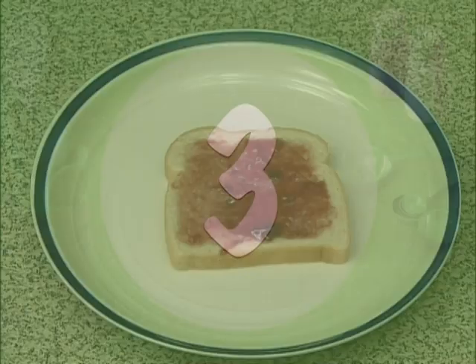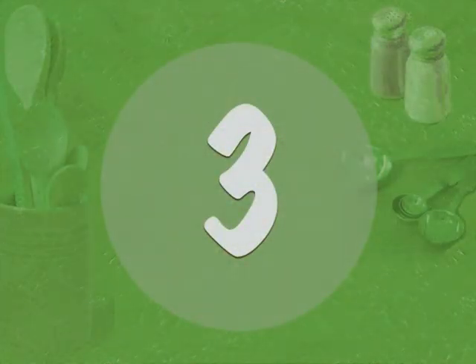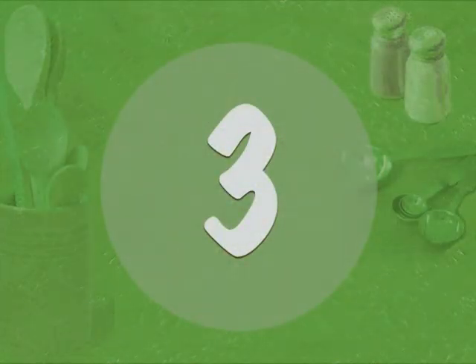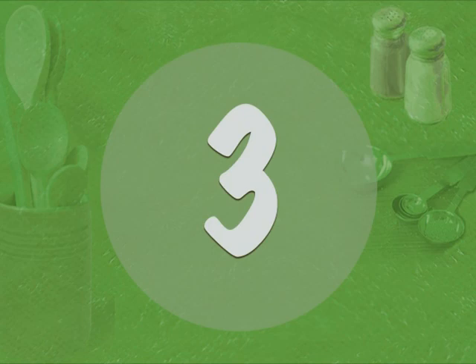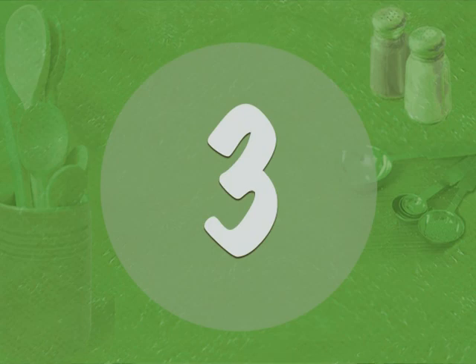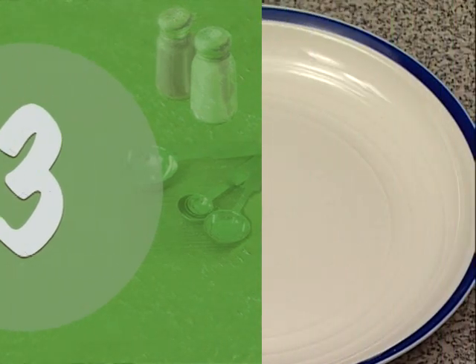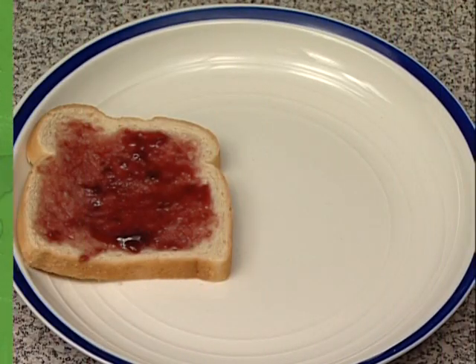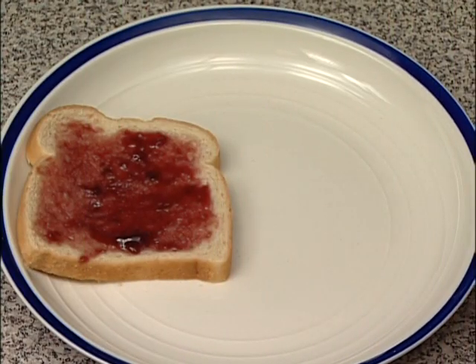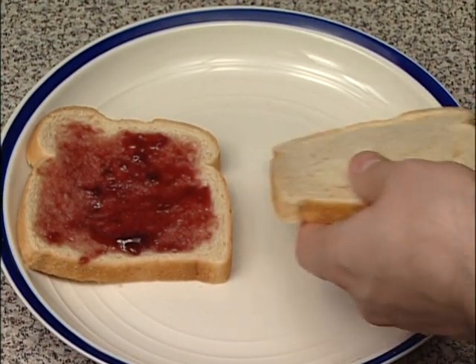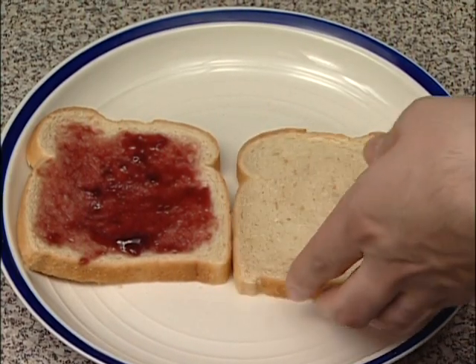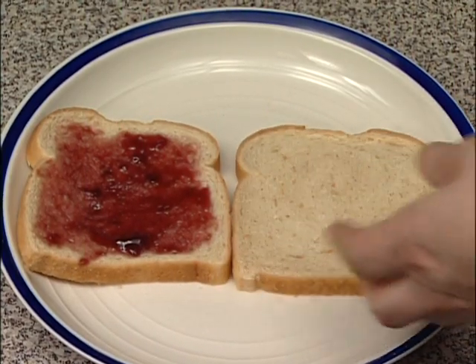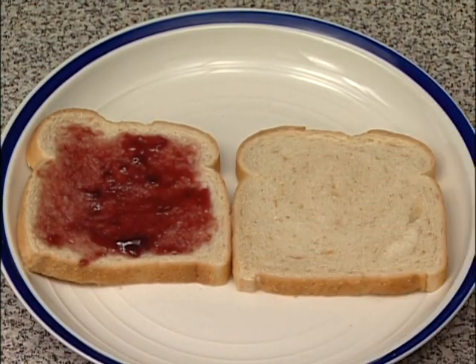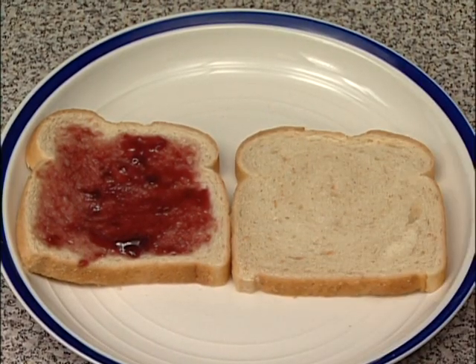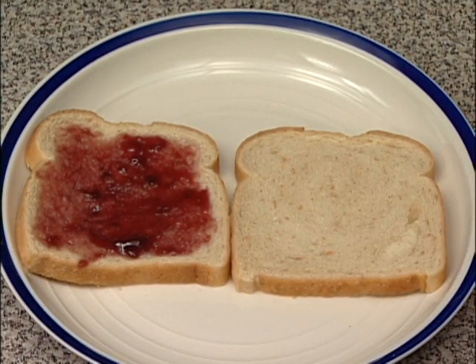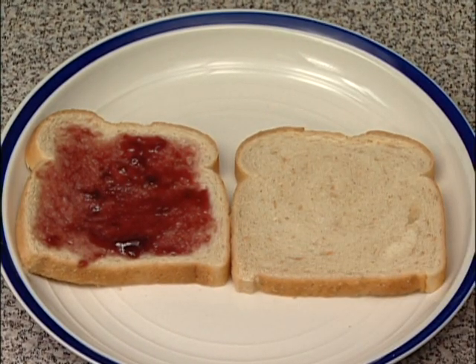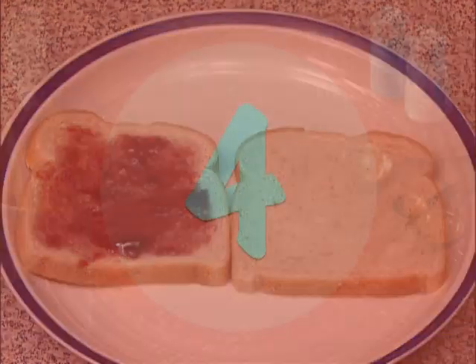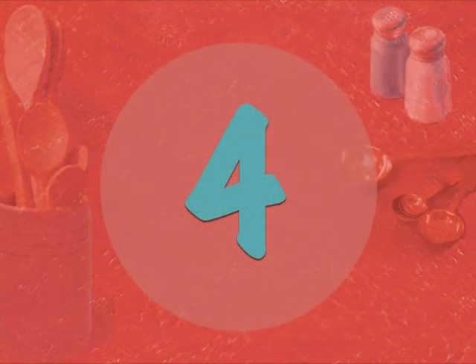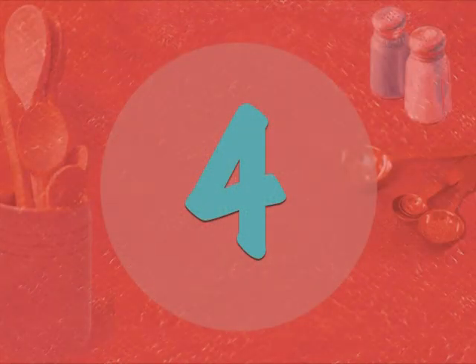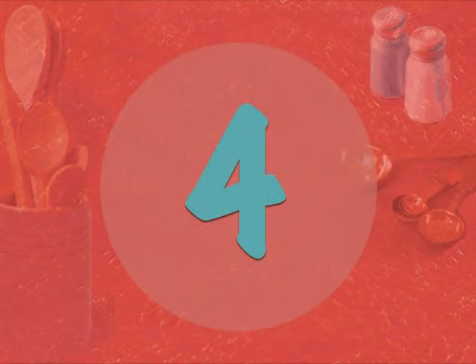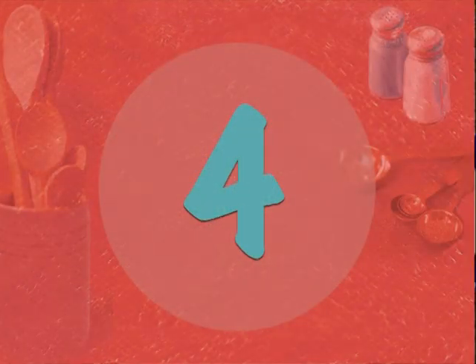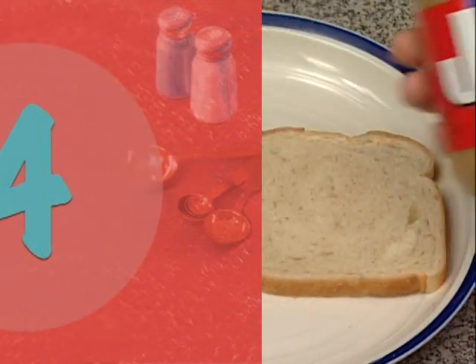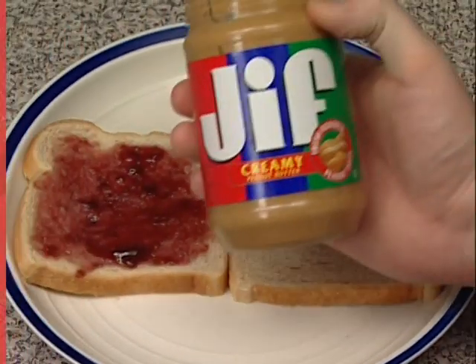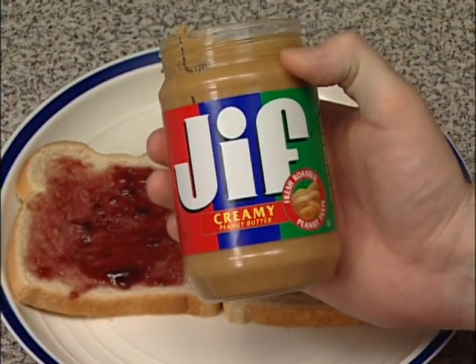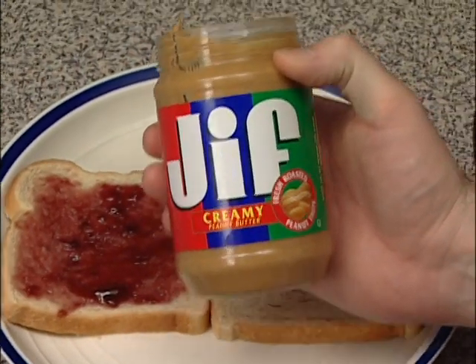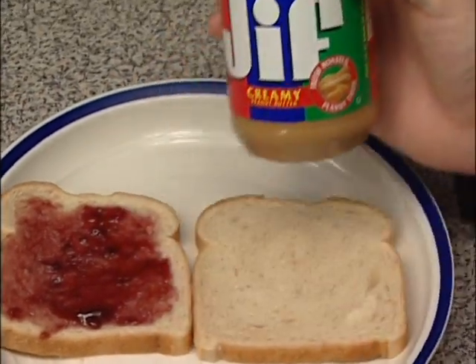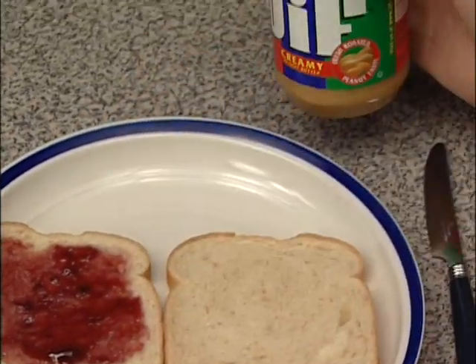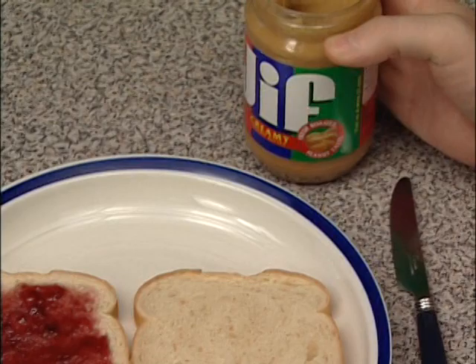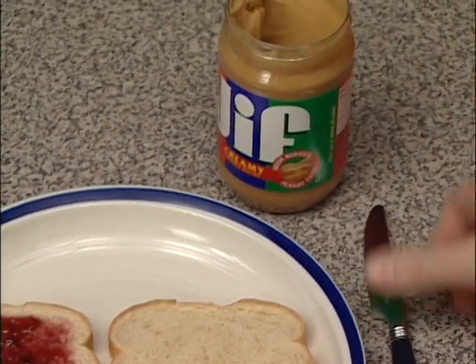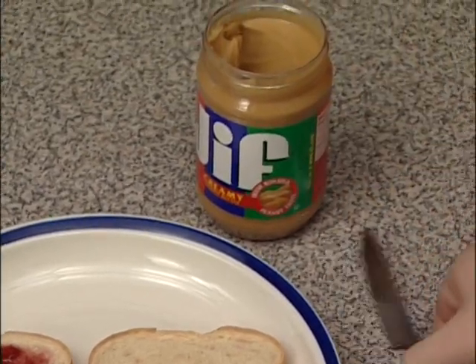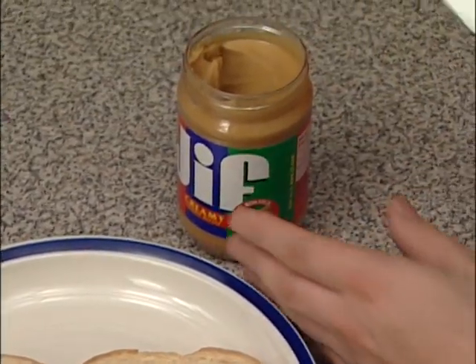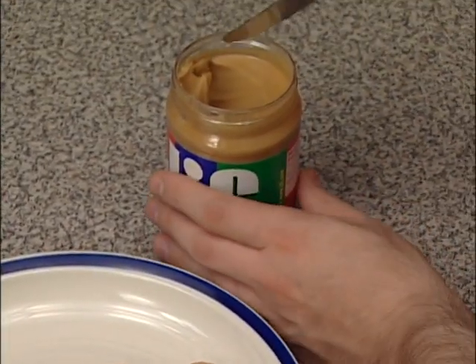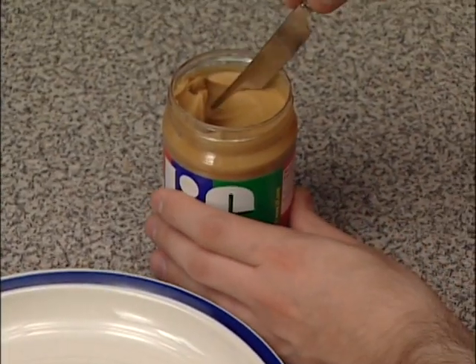Step 3. Put another slice of bread on the plate. Step 4. Get the peanut butter and use the knife to spread peanut butter over the whole slice.